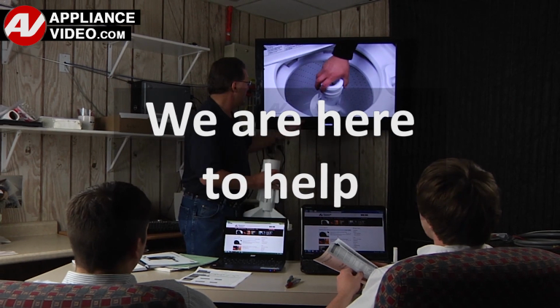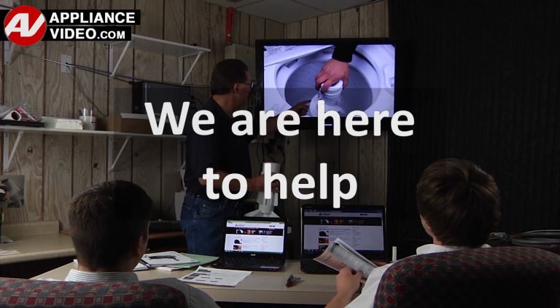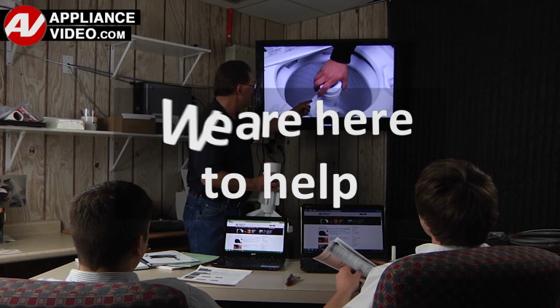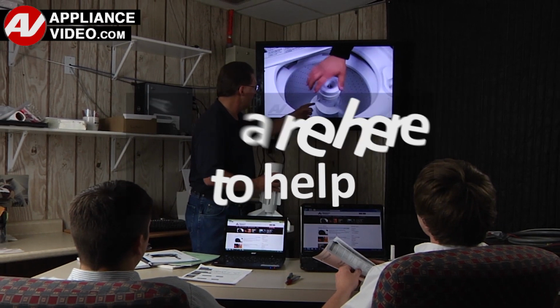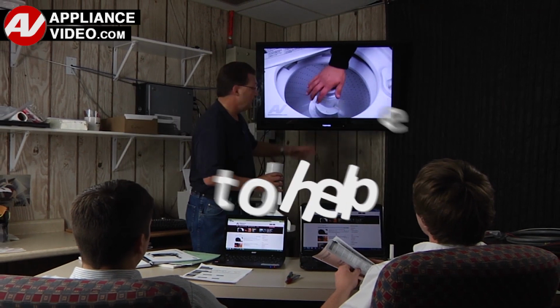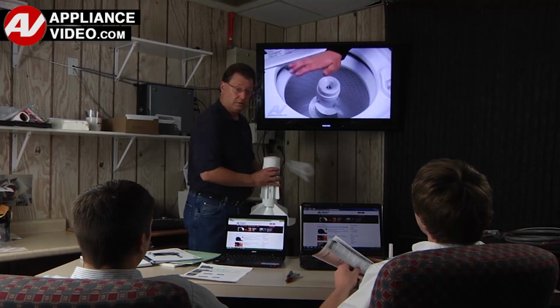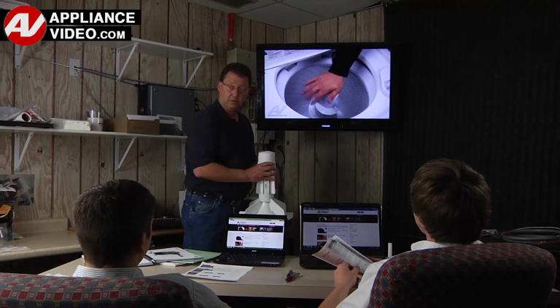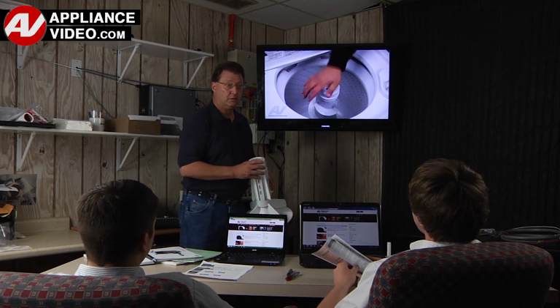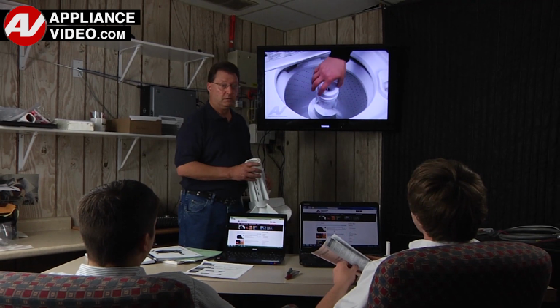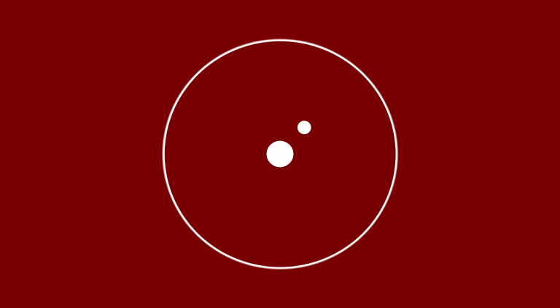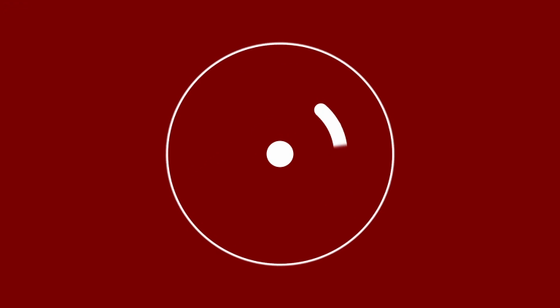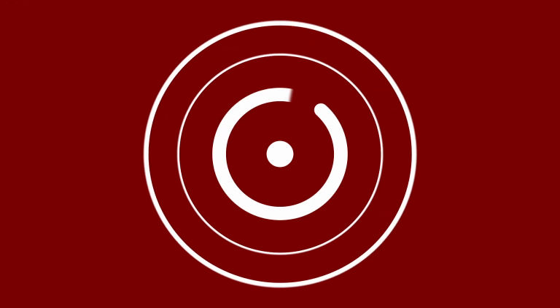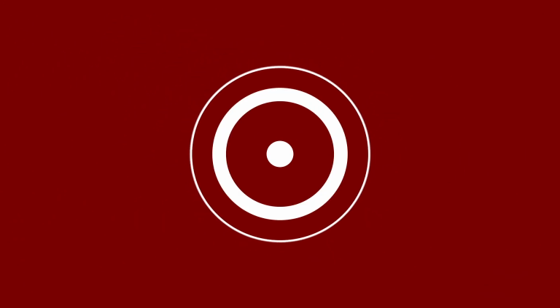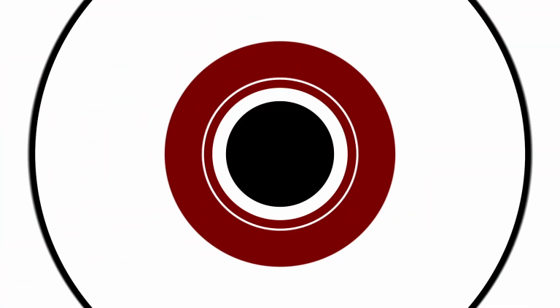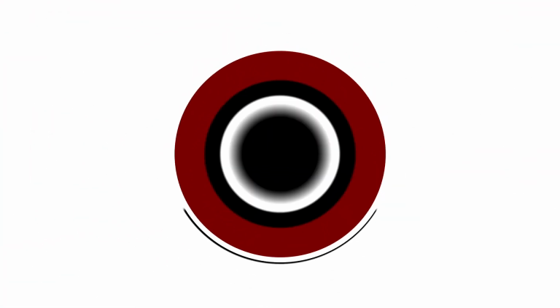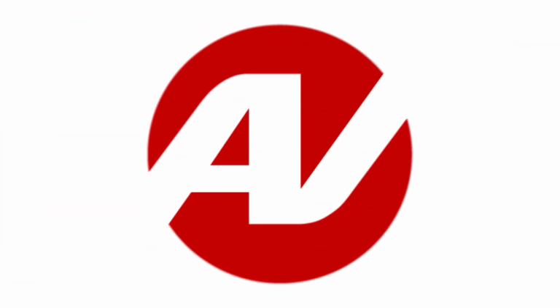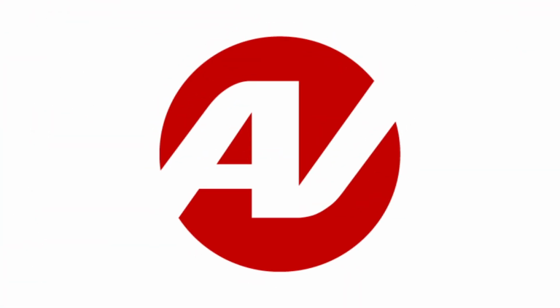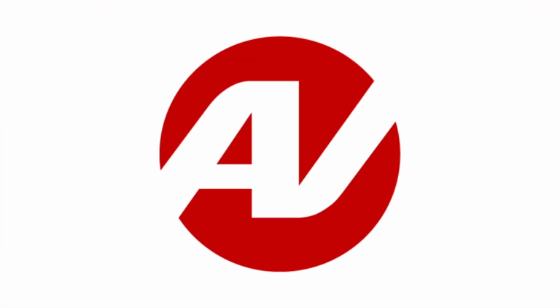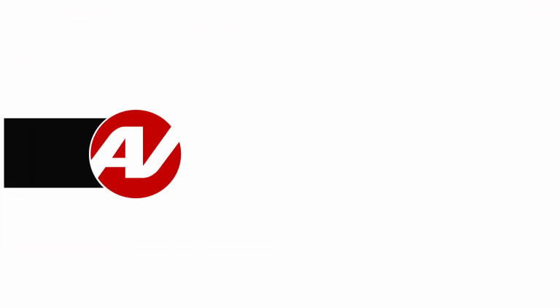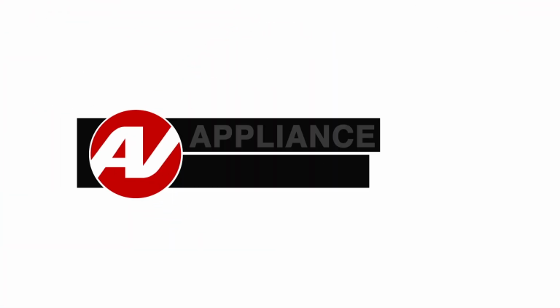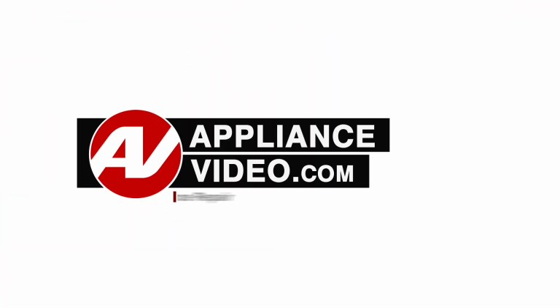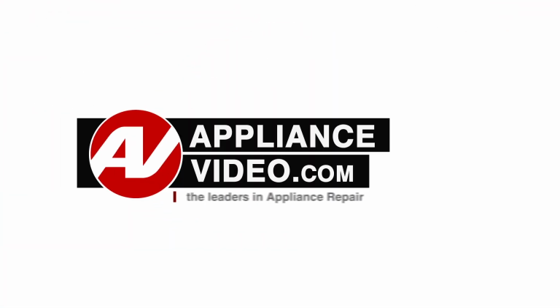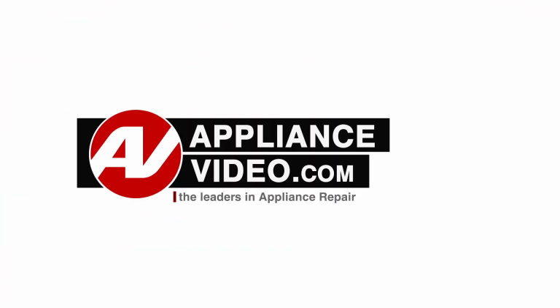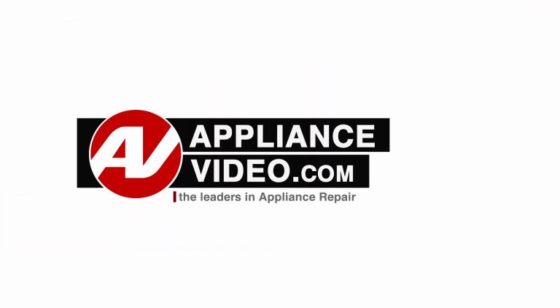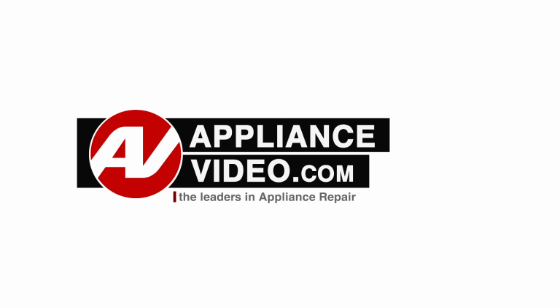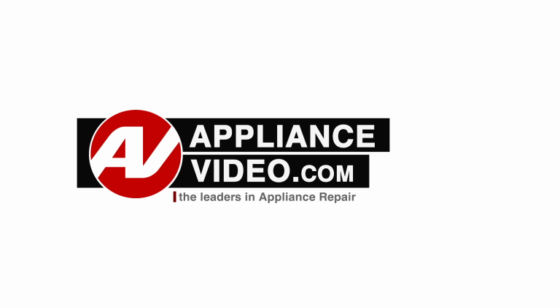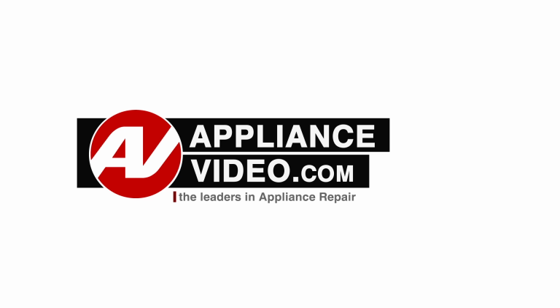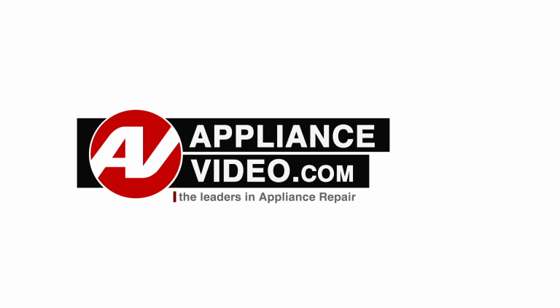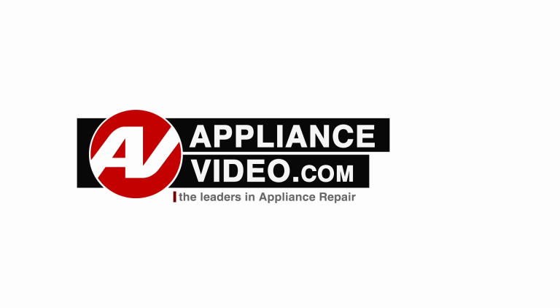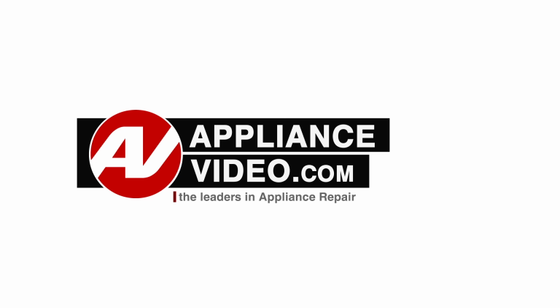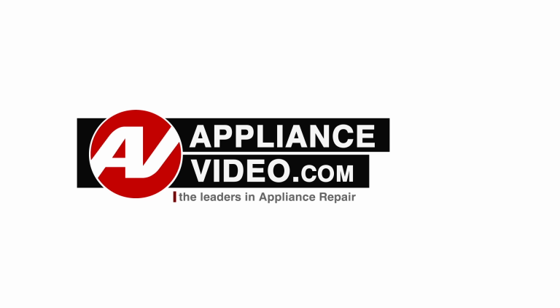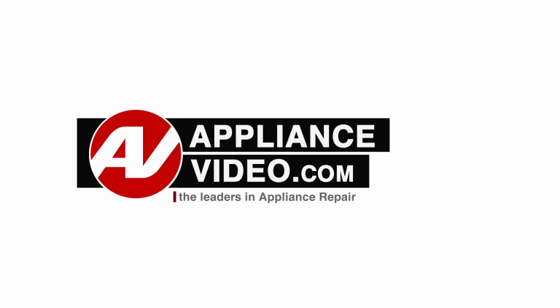Click on the link below to view this repair video, and let us help you do it right the first time. So I'll see you in our next video. Thank you.